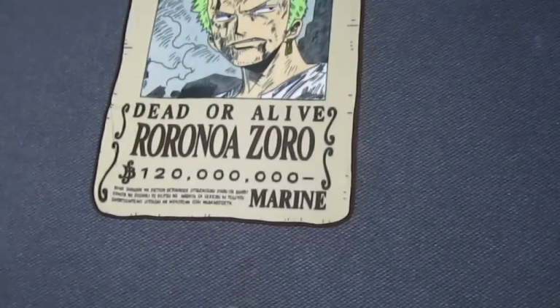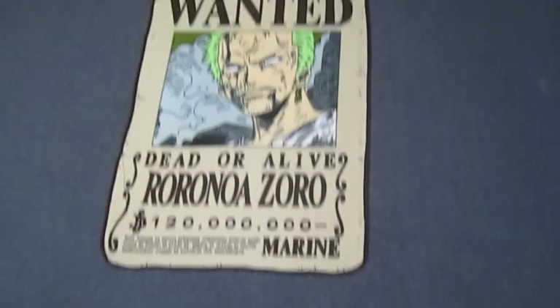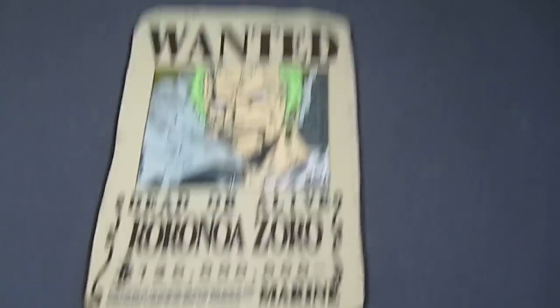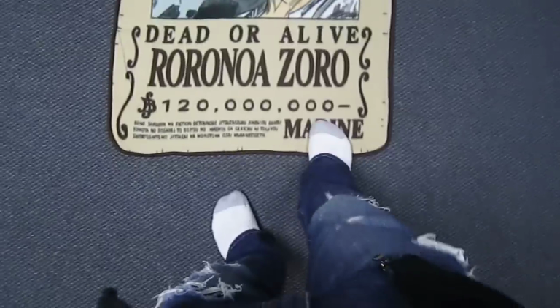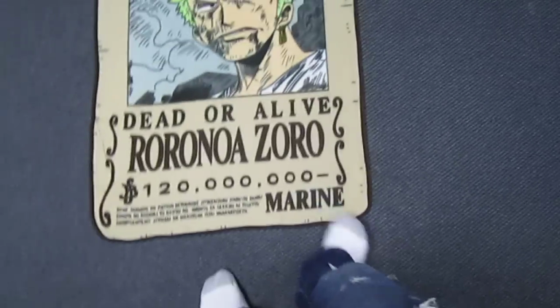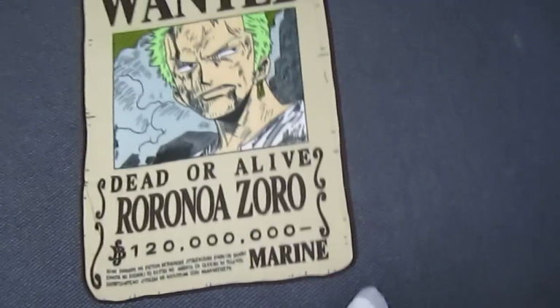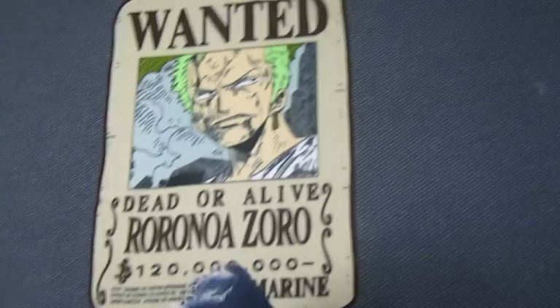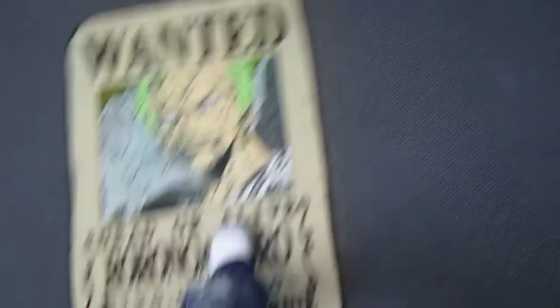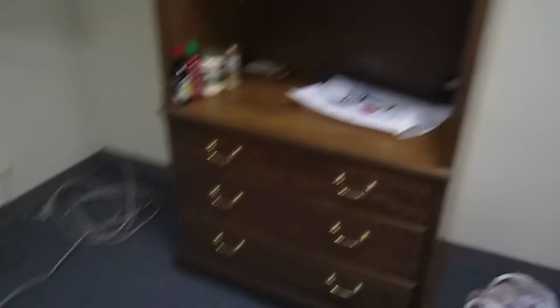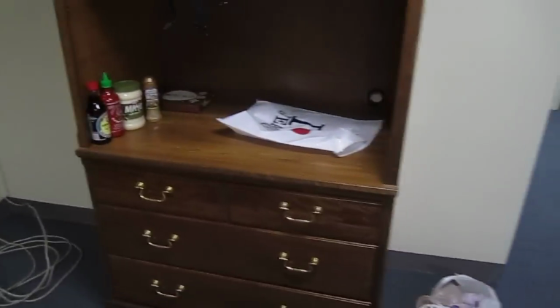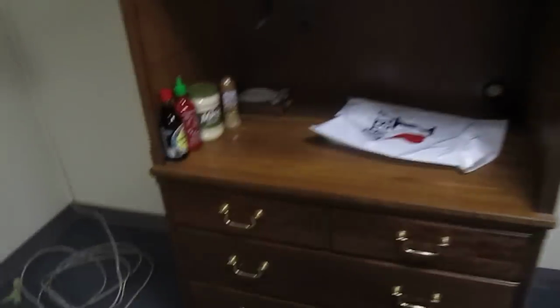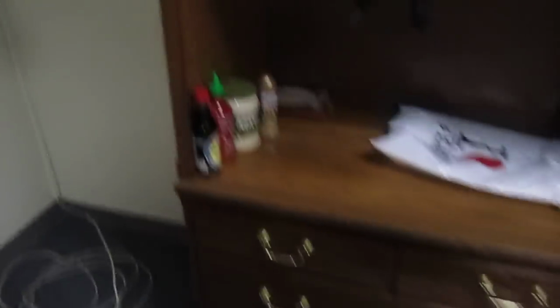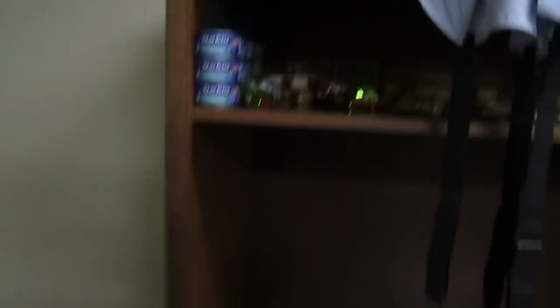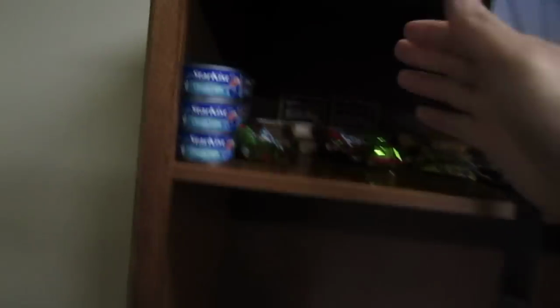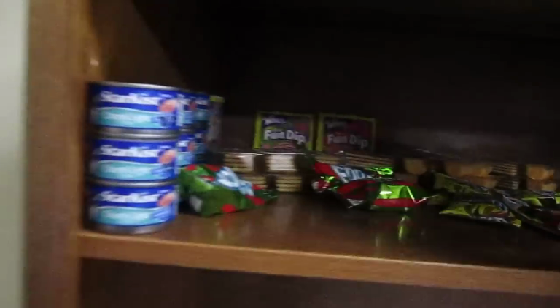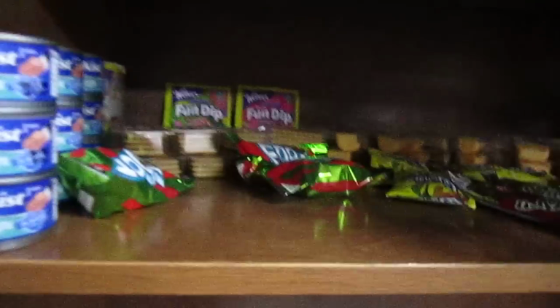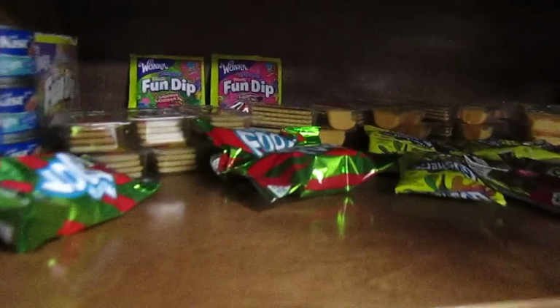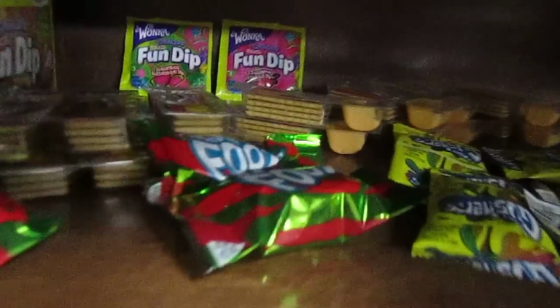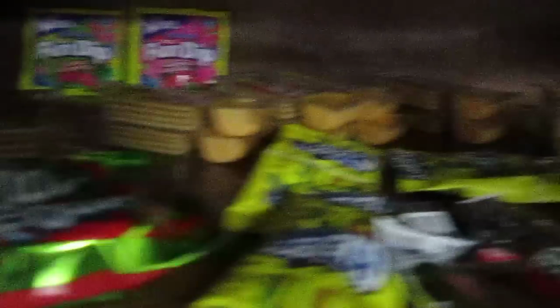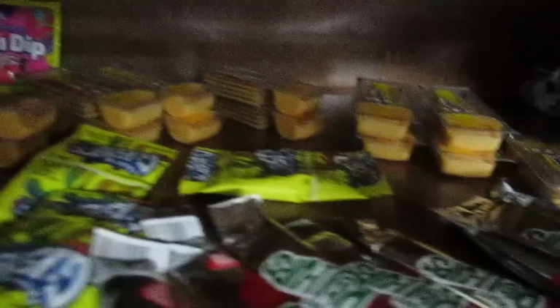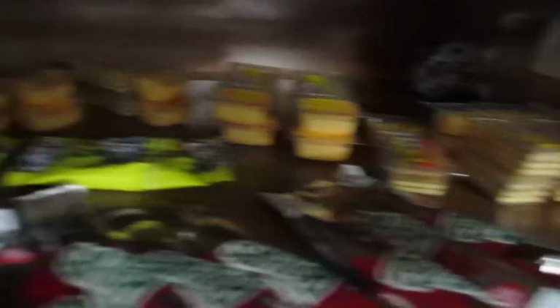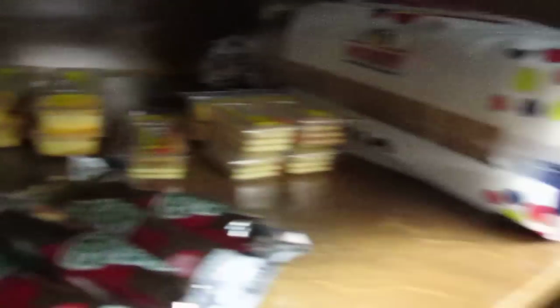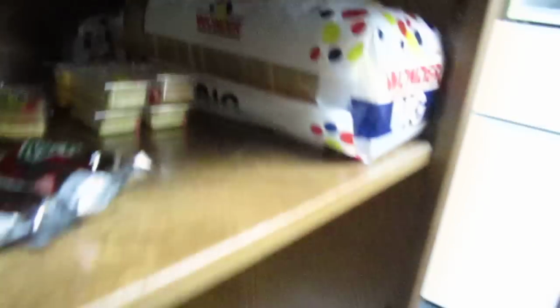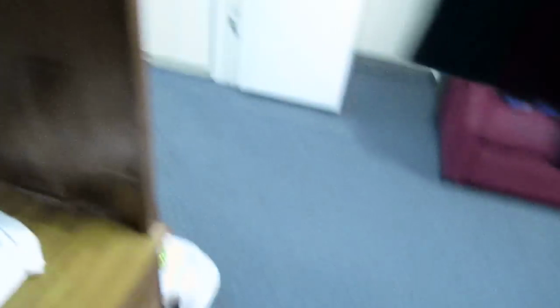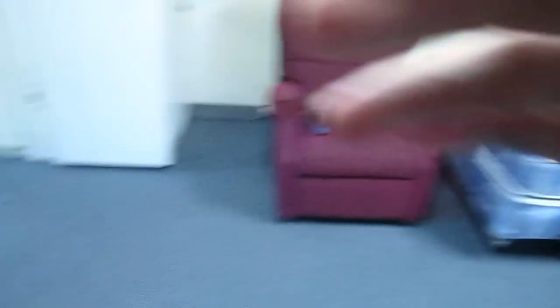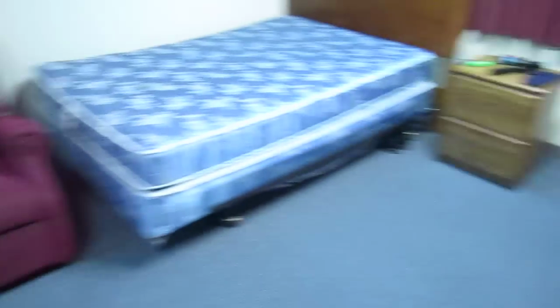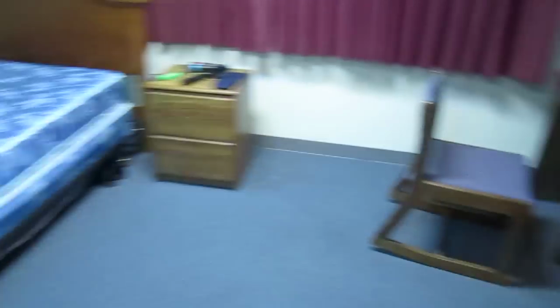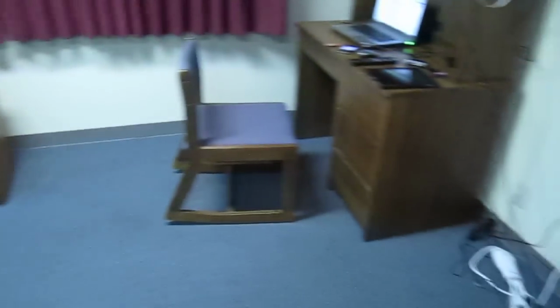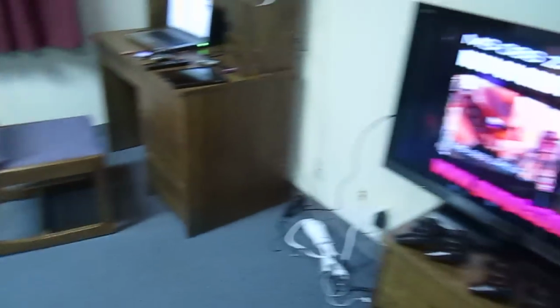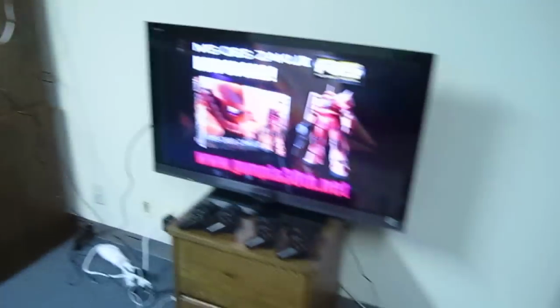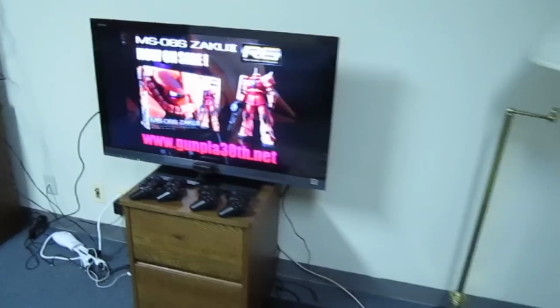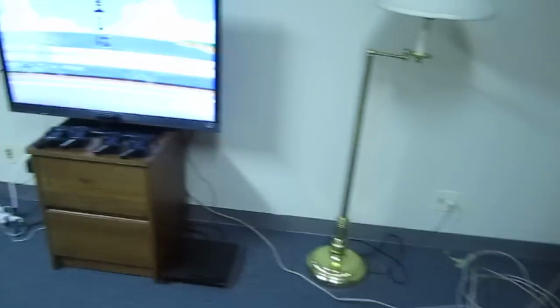Got my little carpet guy. I don't know what I'm going to use this thing for. Some snacks and treats in there. This is my room — pretty good.